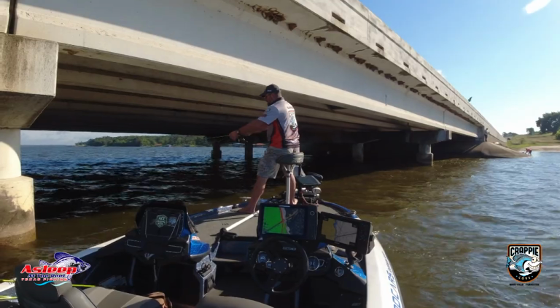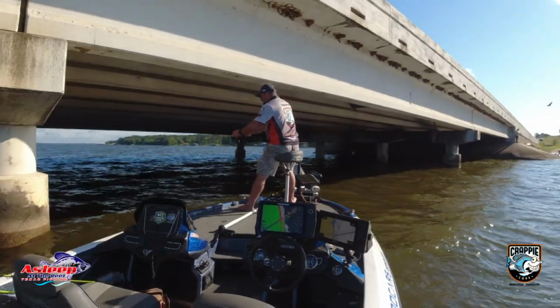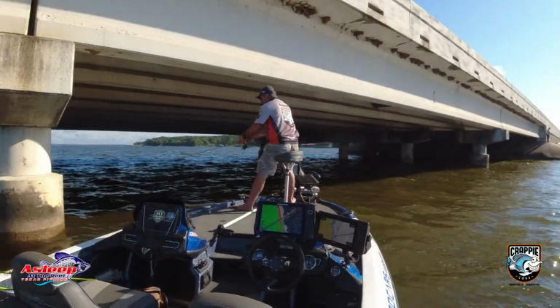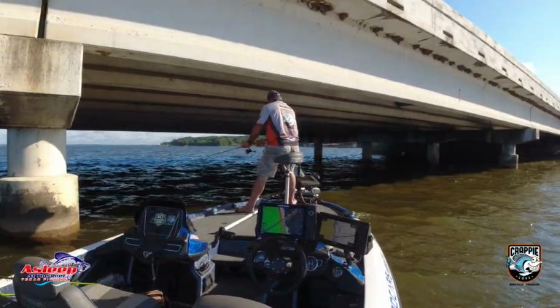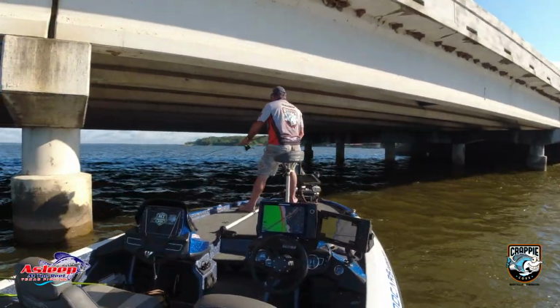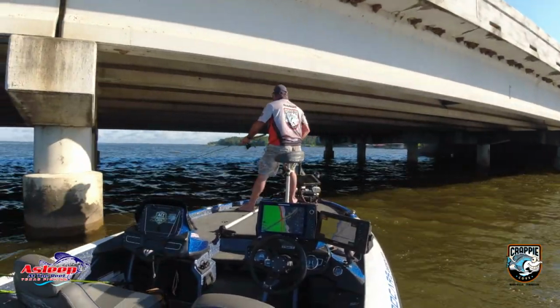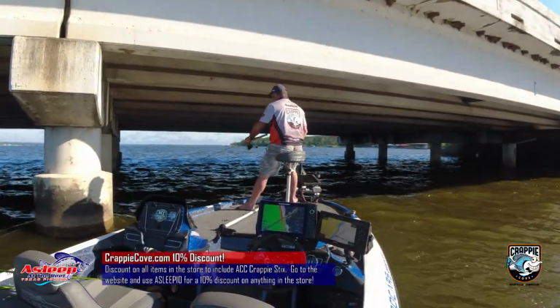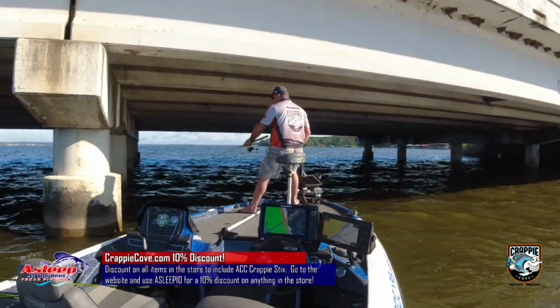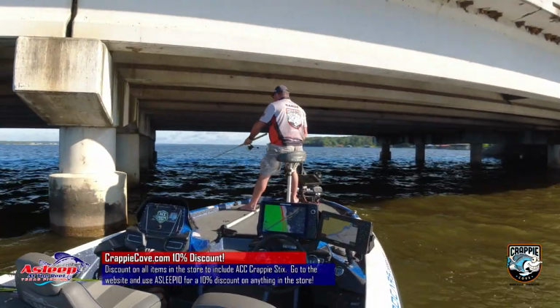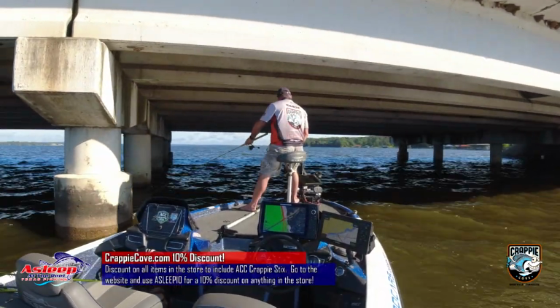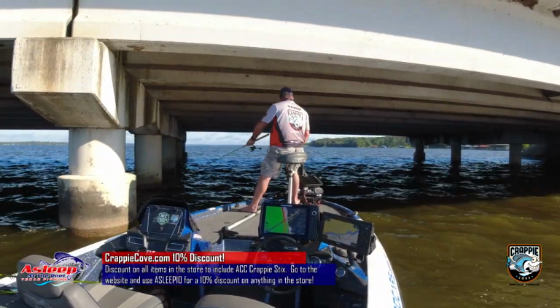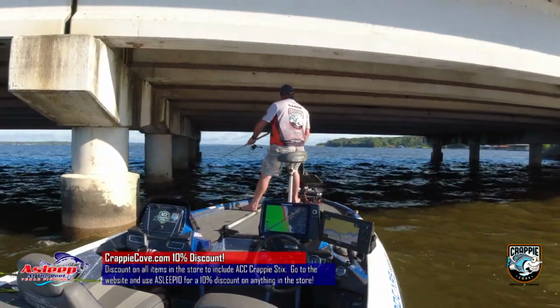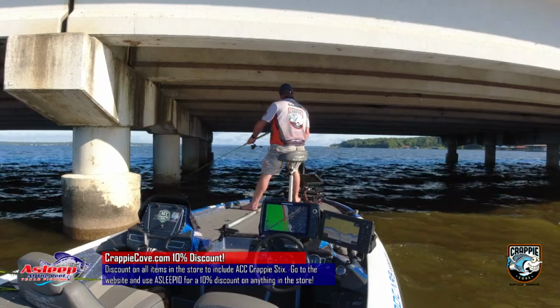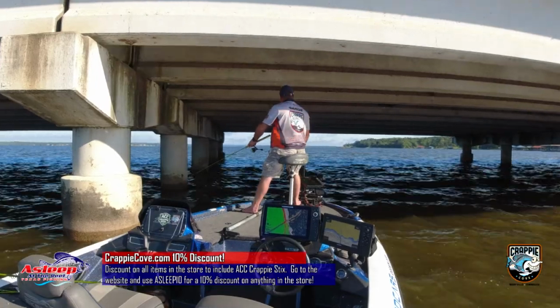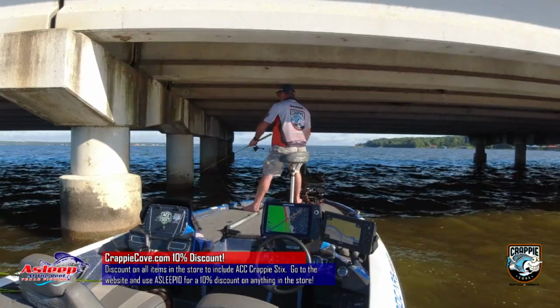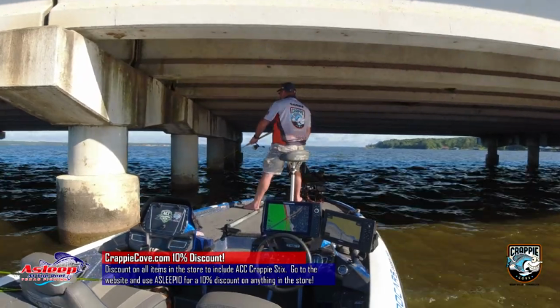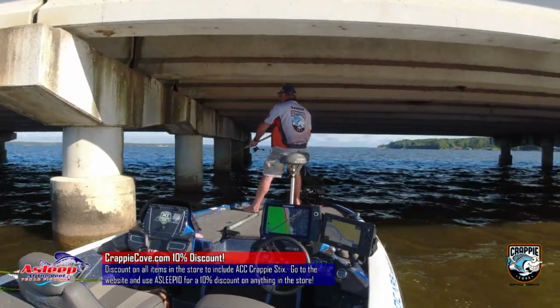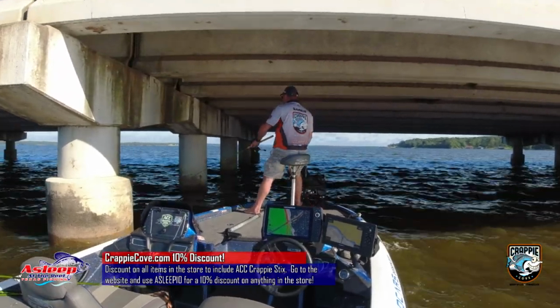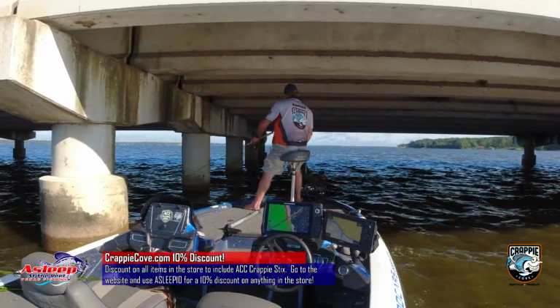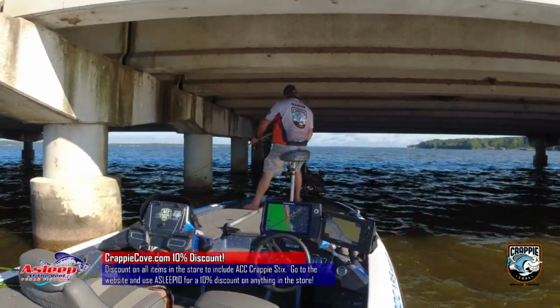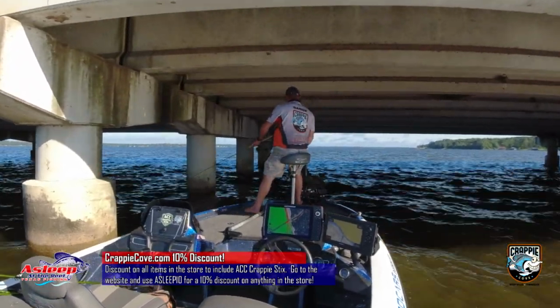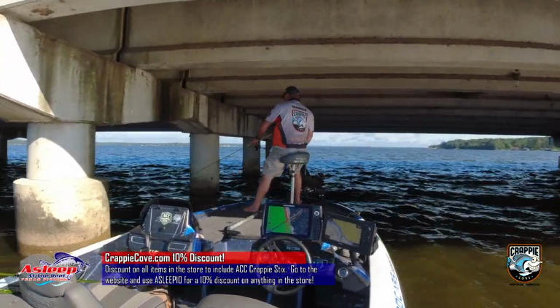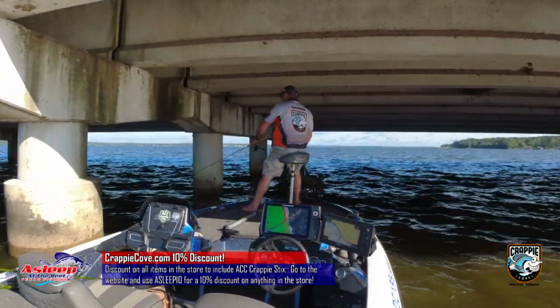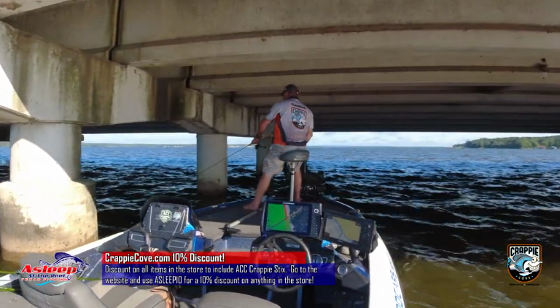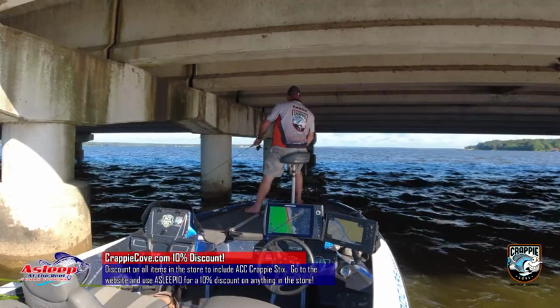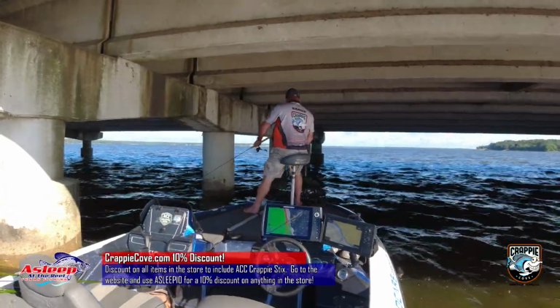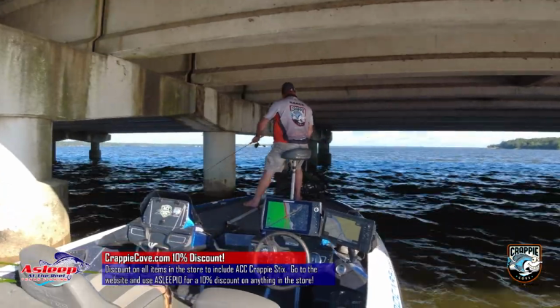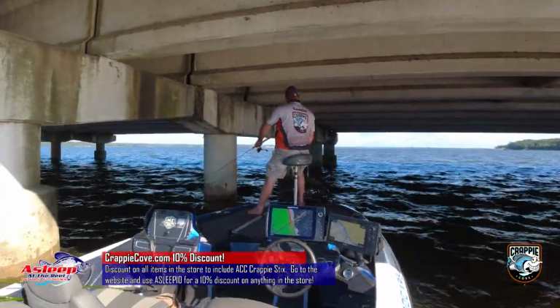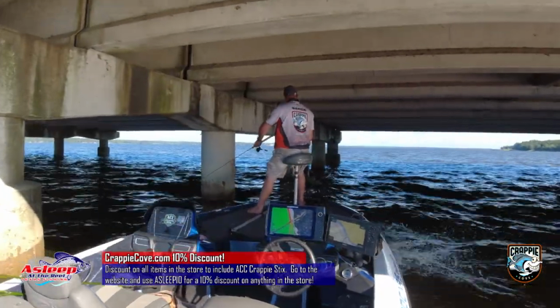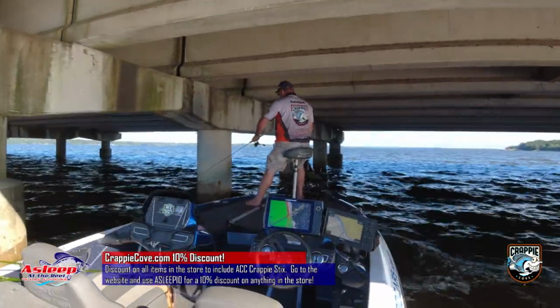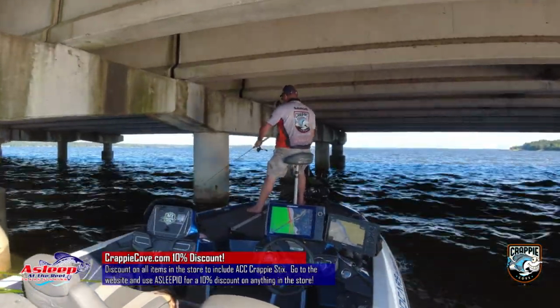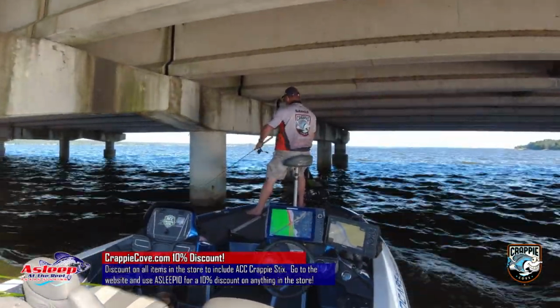Good morning or afternoon, how are you guys doing today? We've got a good show. It's gonna be a short one, but I'm going back to the basics. Before I got live scope, I did a lot of bridge fishing. That's what we're doing today.